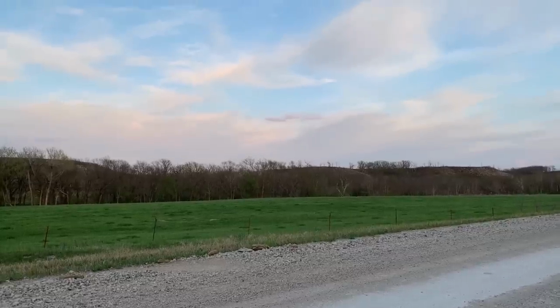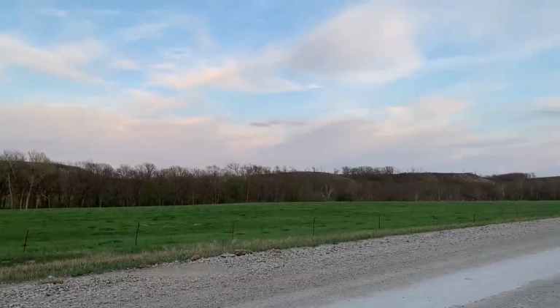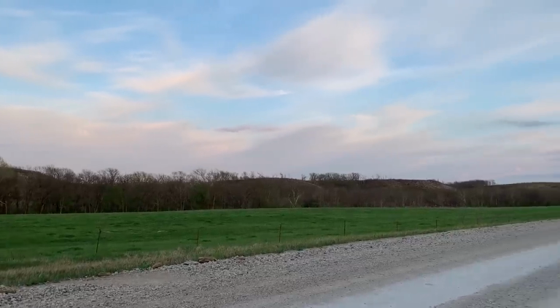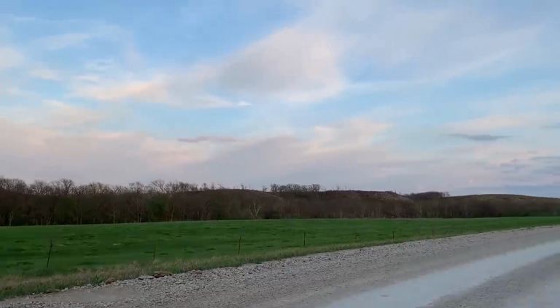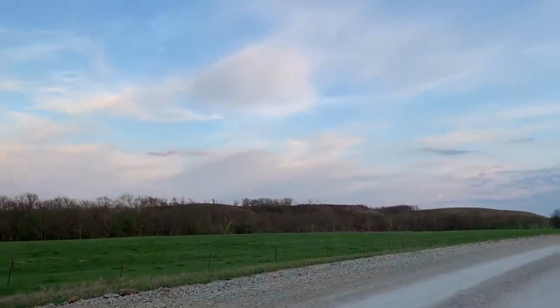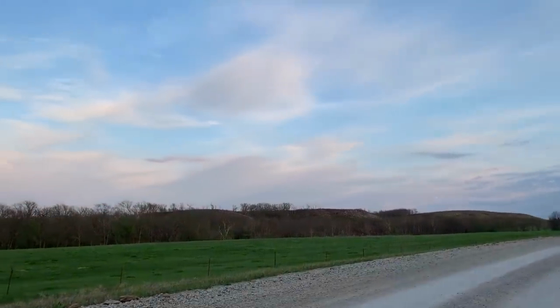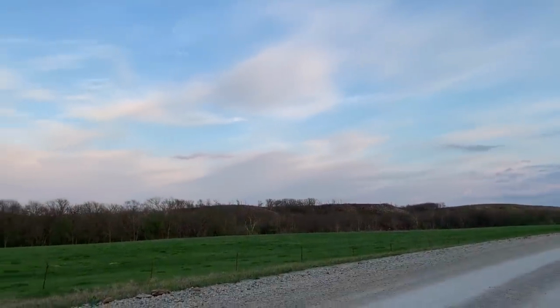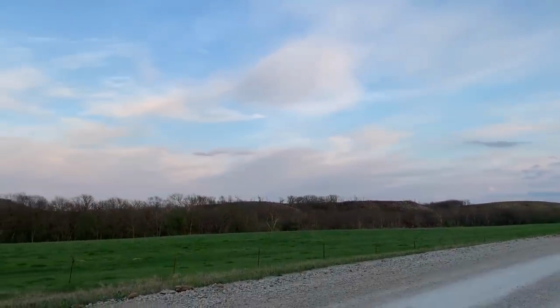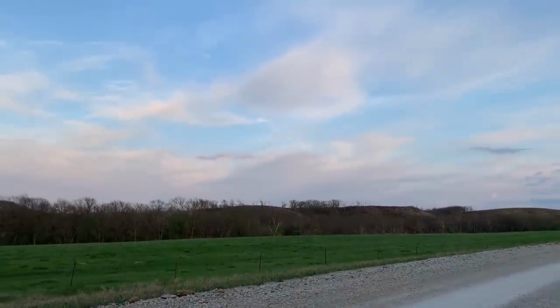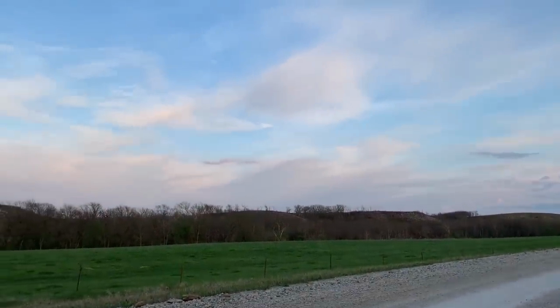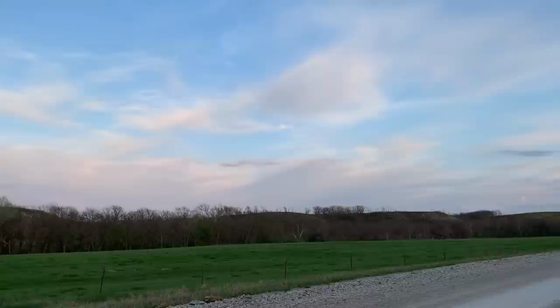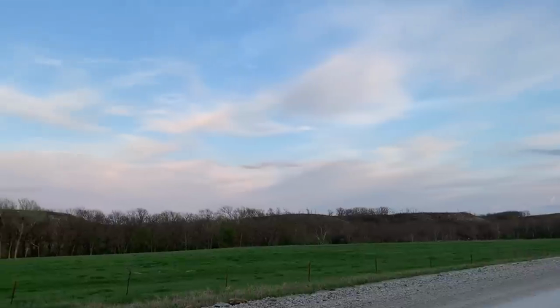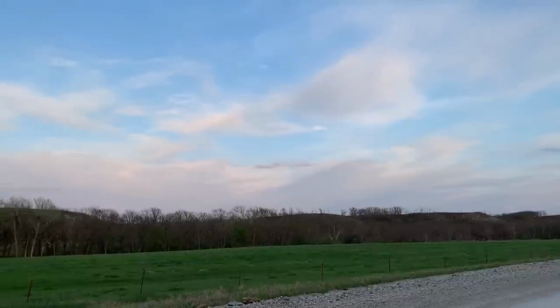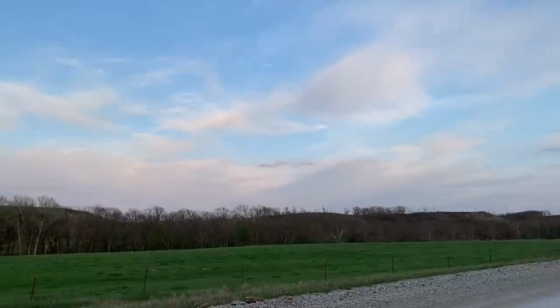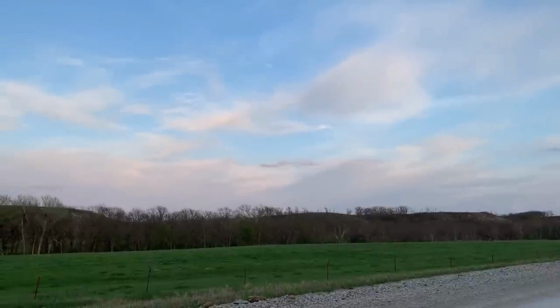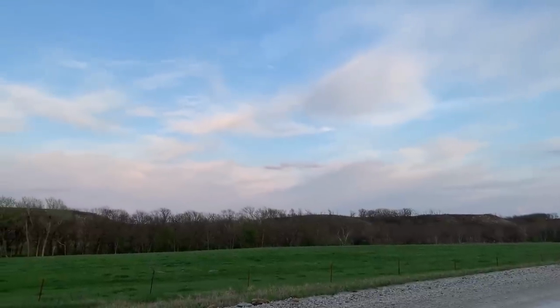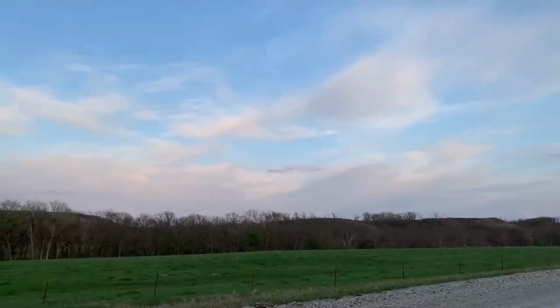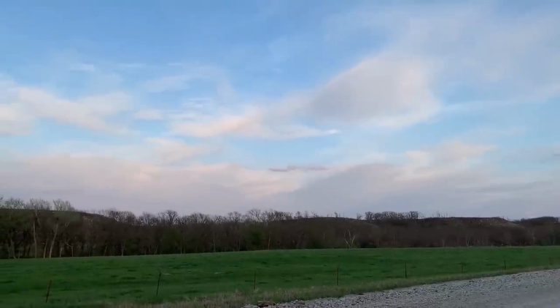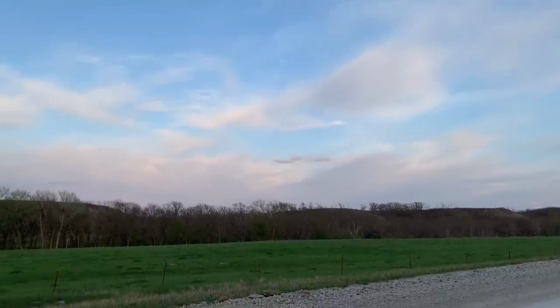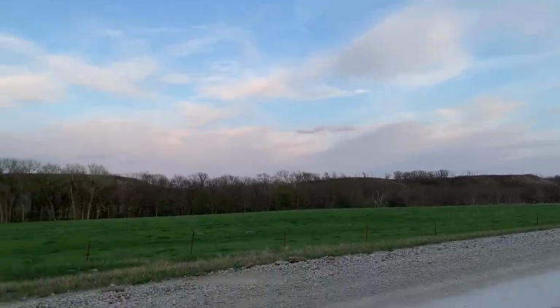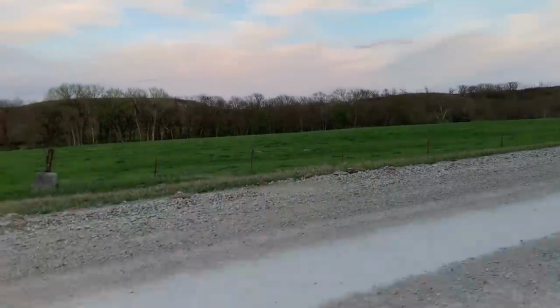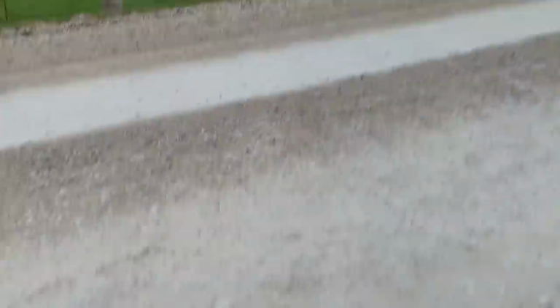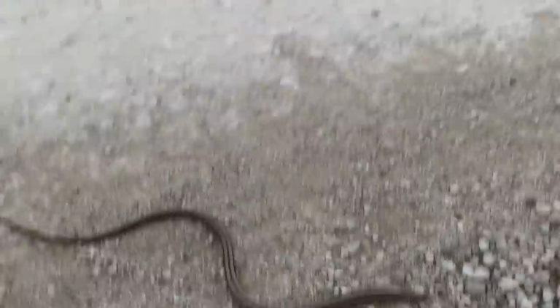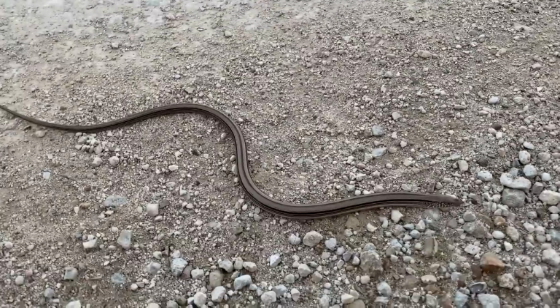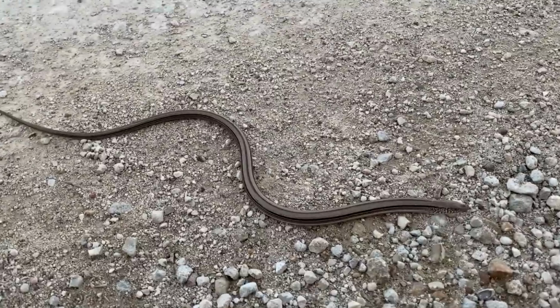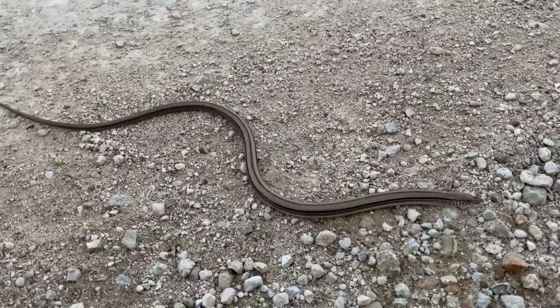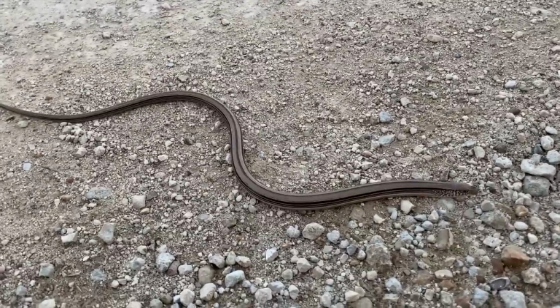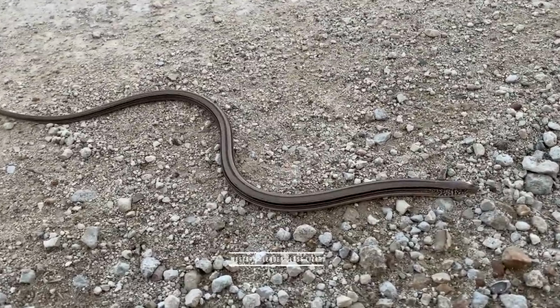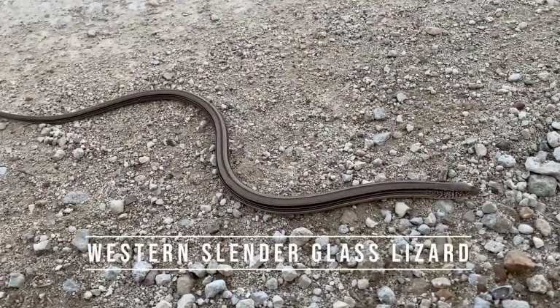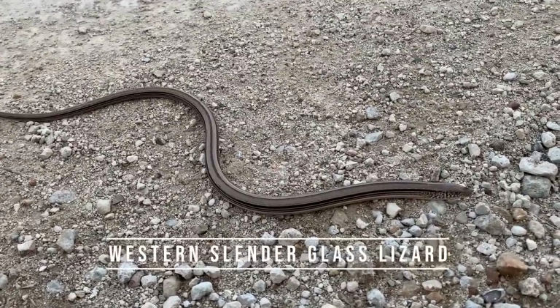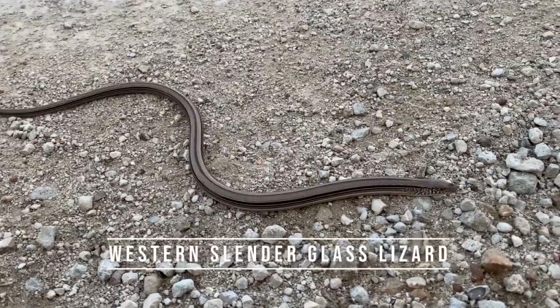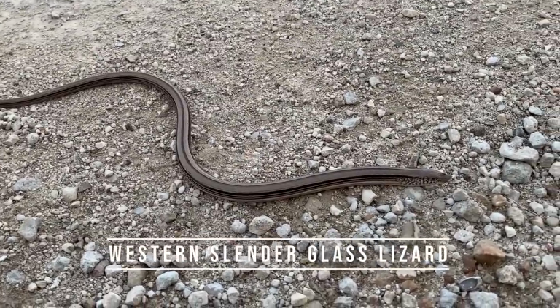Alright guys, we were winding down the day and the light is quickly fading. I flipped a rock and saw a couple inches of scales of something I was really looking forward to seeing on this trip — a big western slender glass lizard under a rock.